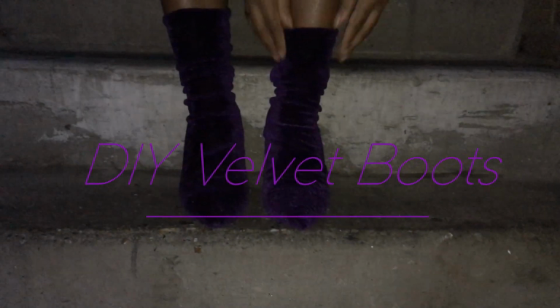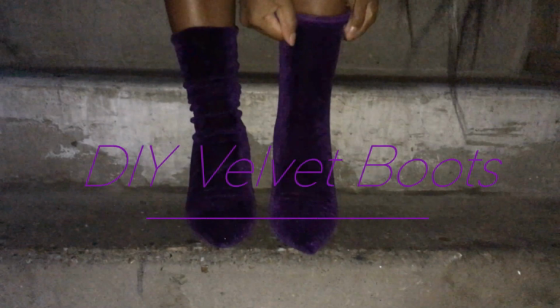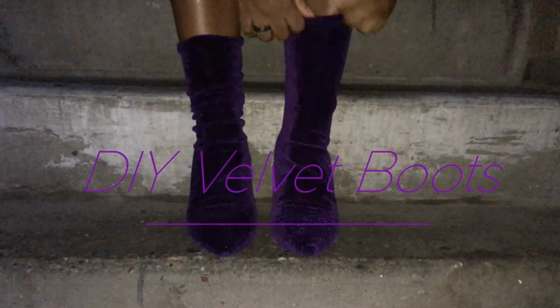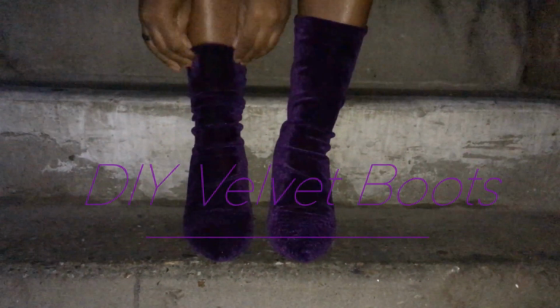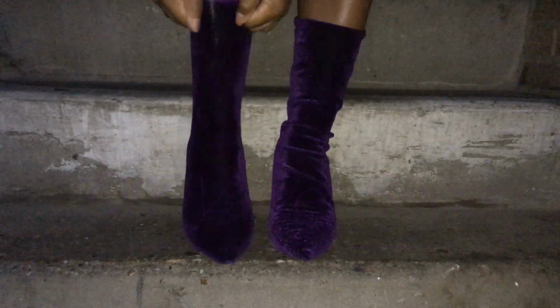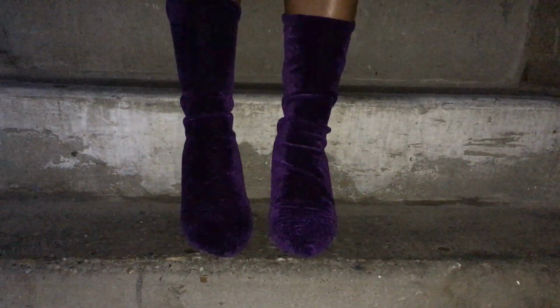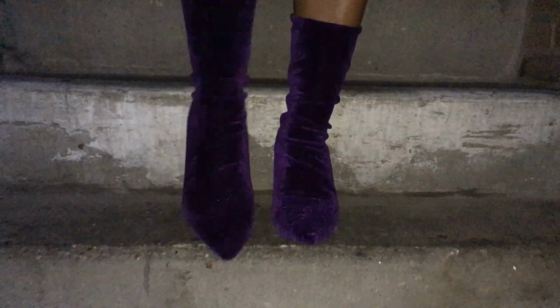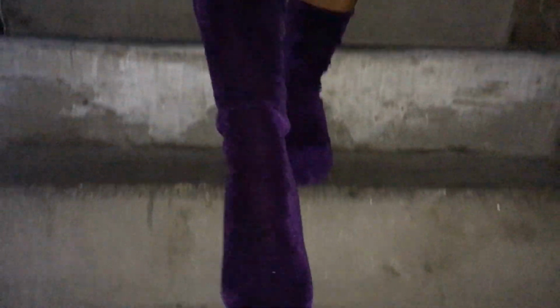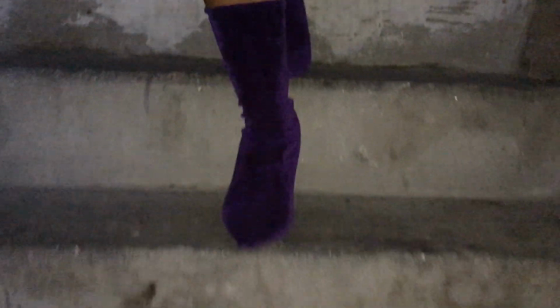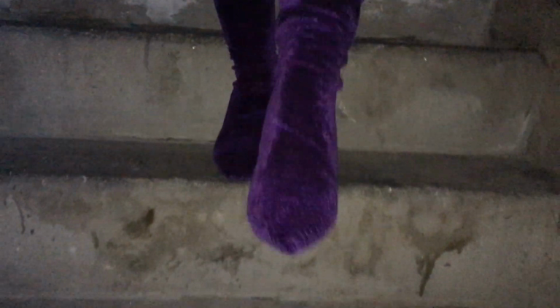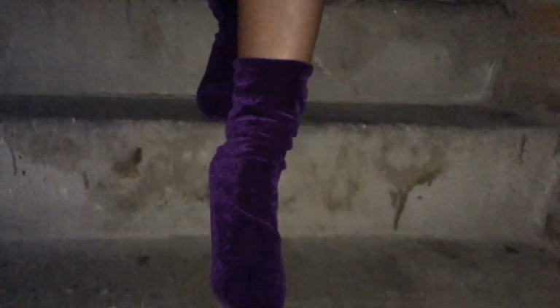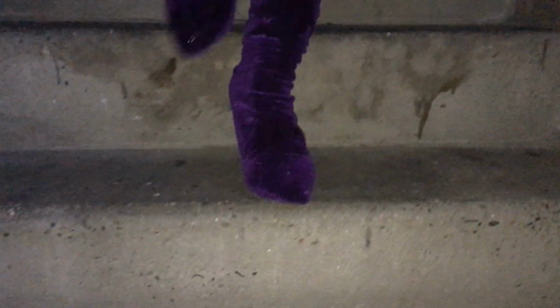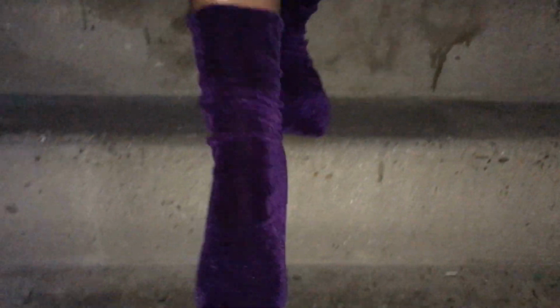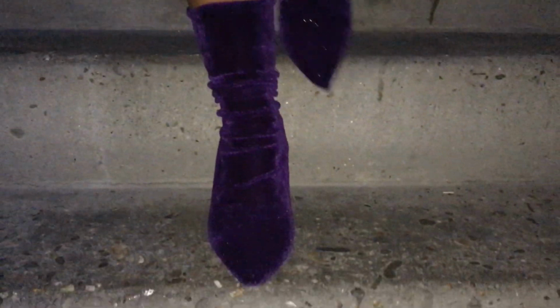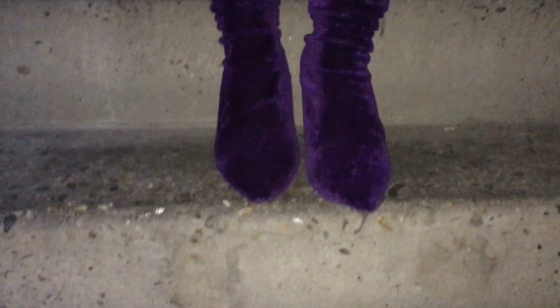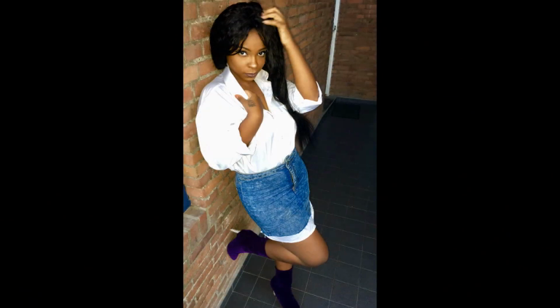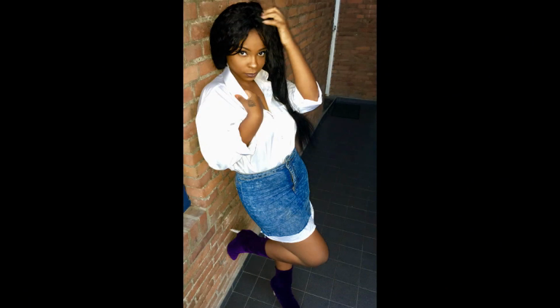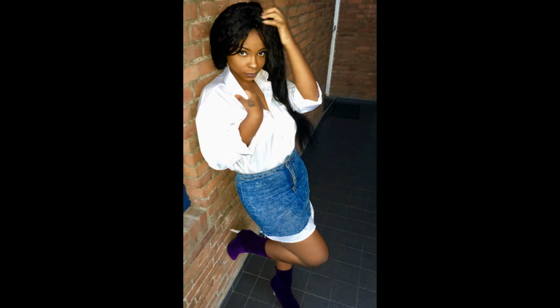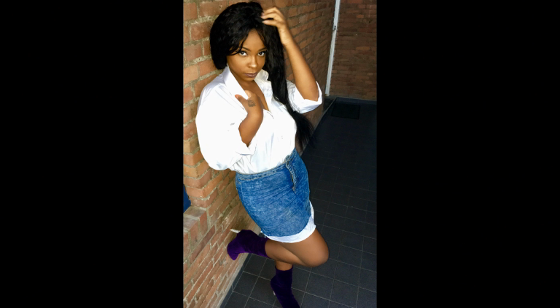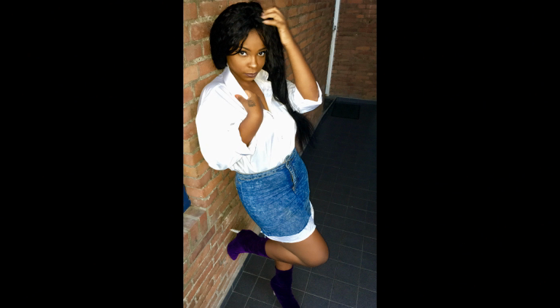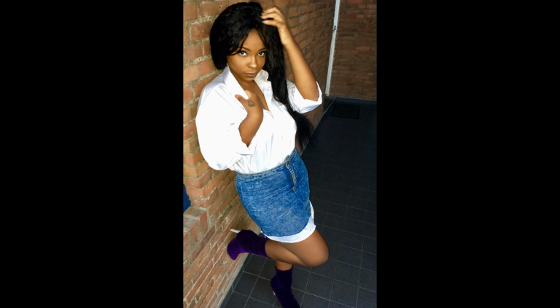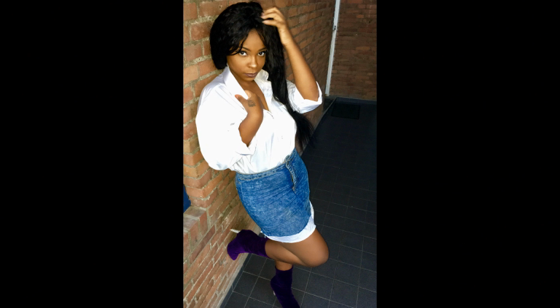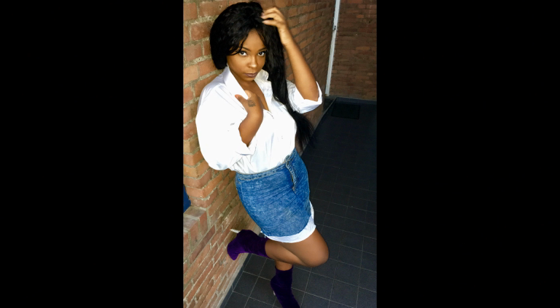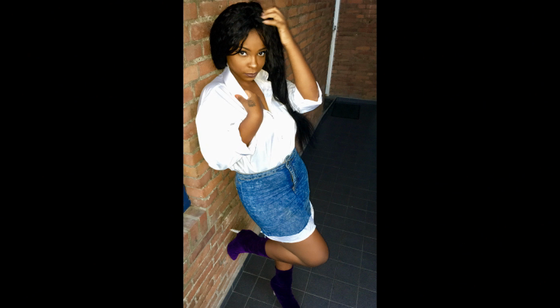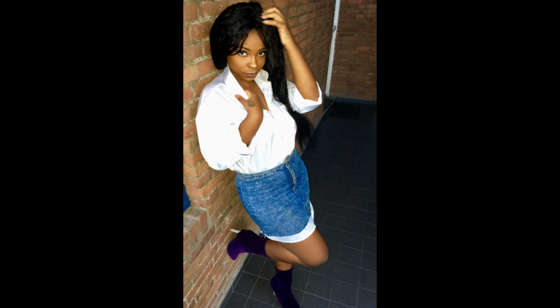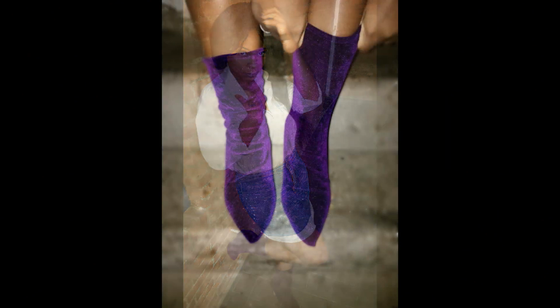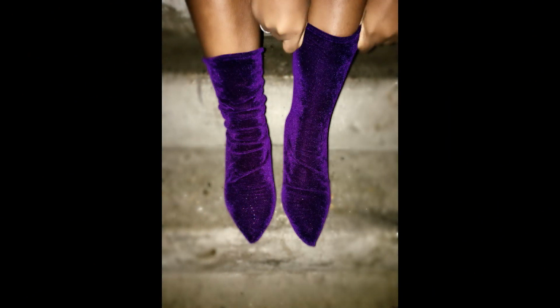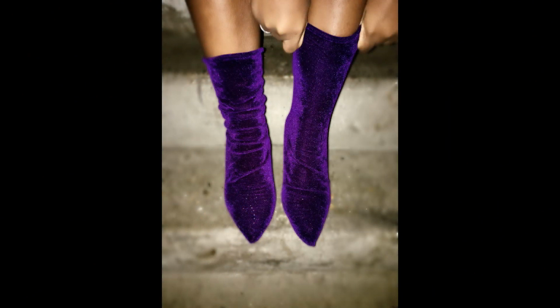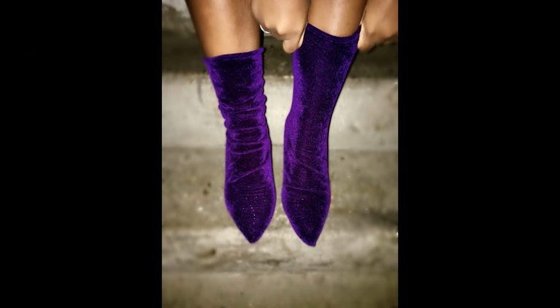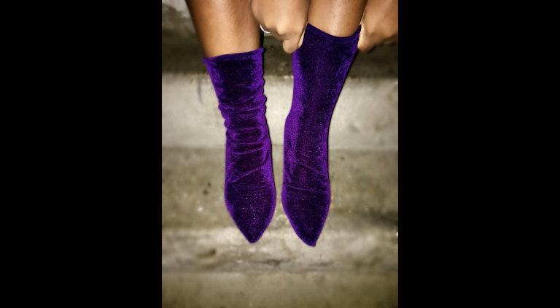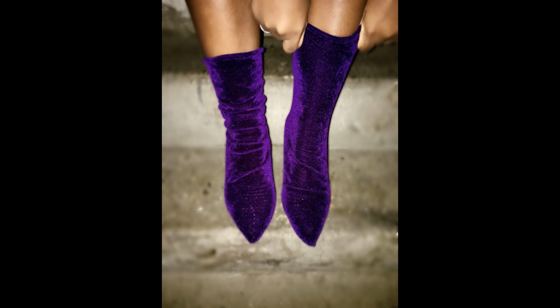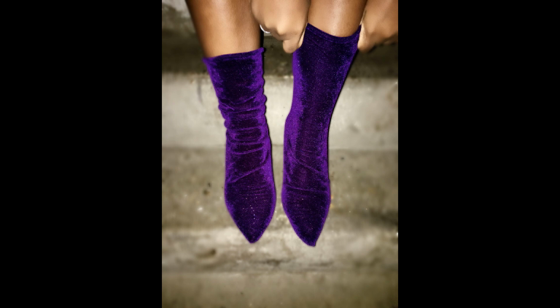I'm back with another DIY video for you guys. This time I was inspired by Rihanna. This DIY video is a combination of her velvet shoe and Yeezy season 2 boots. So without further ado, let's get started.